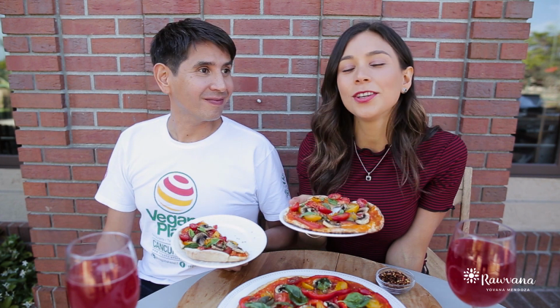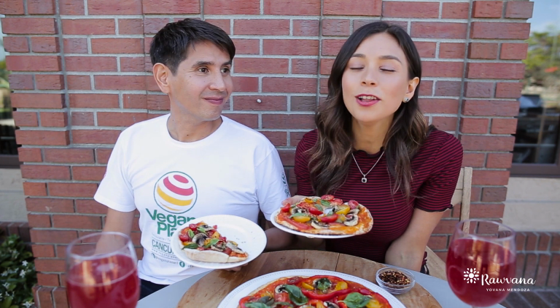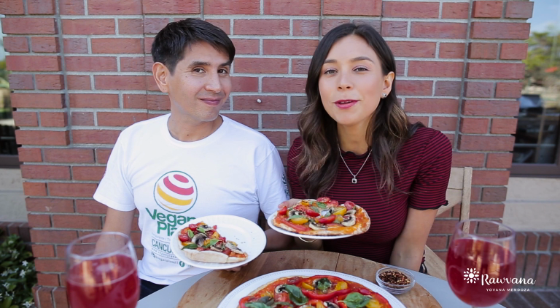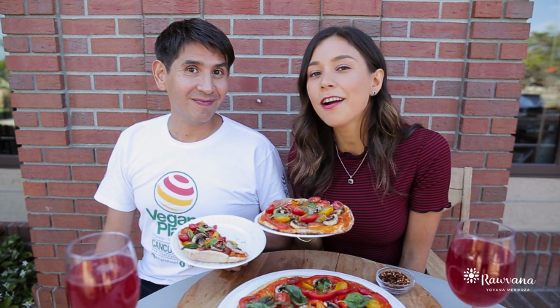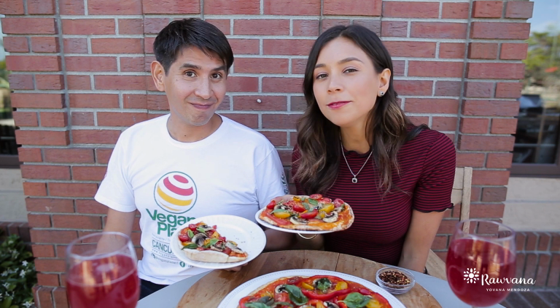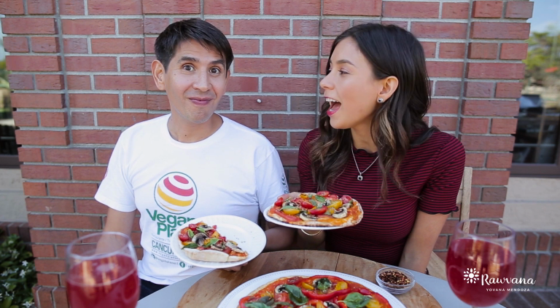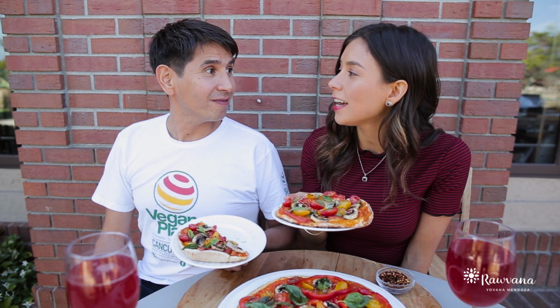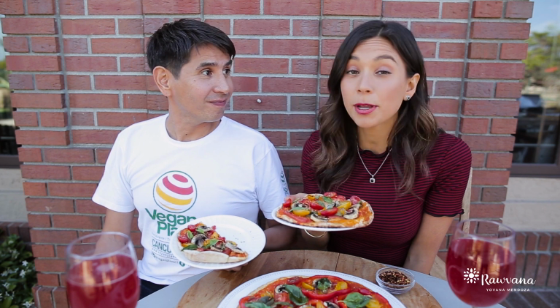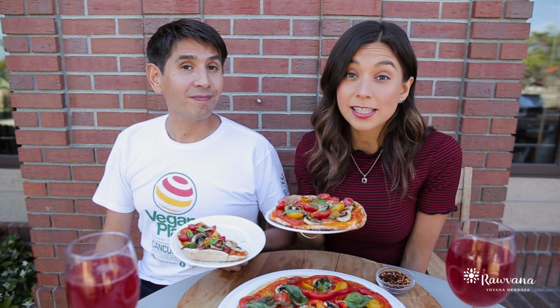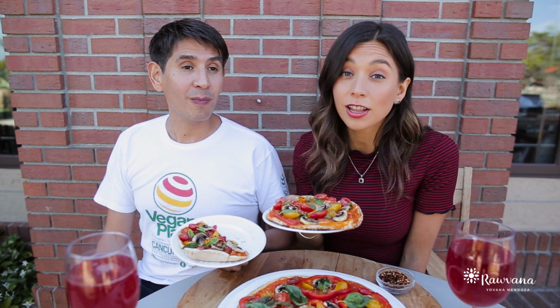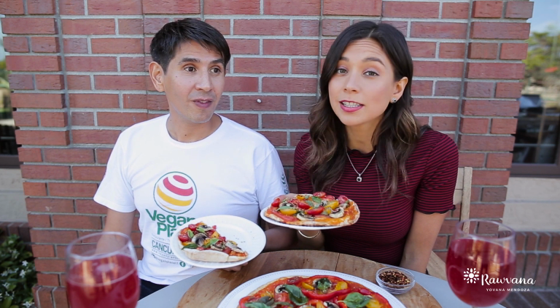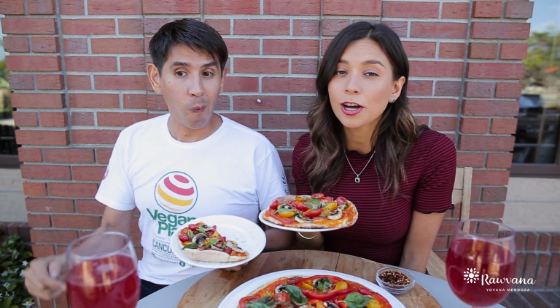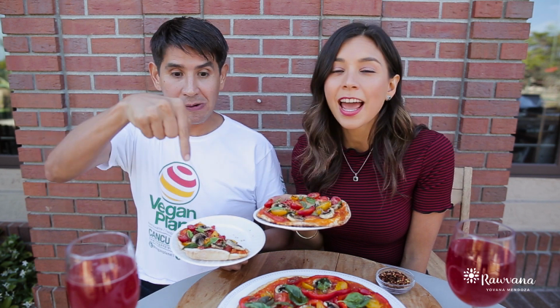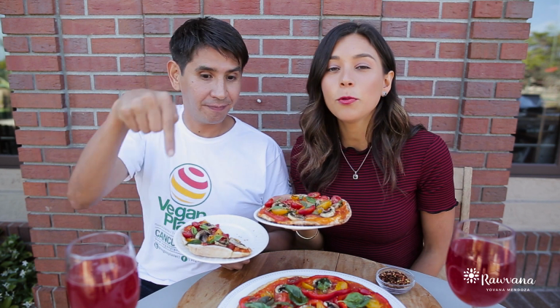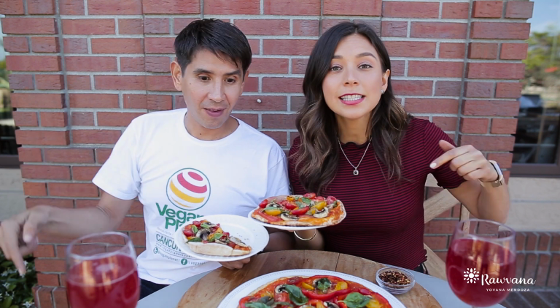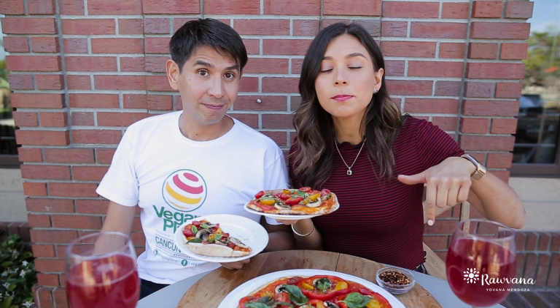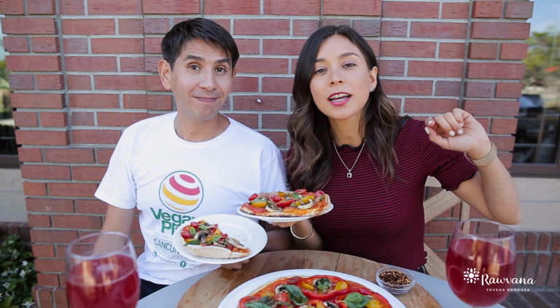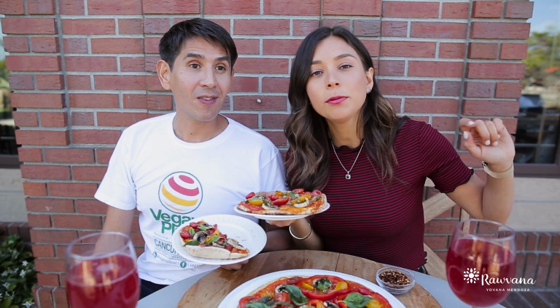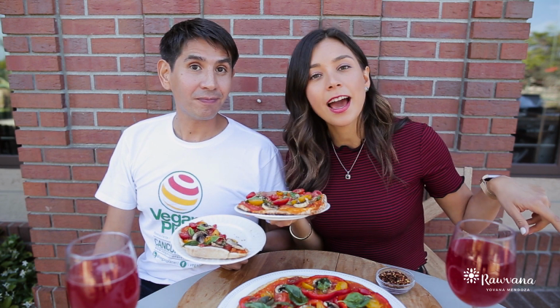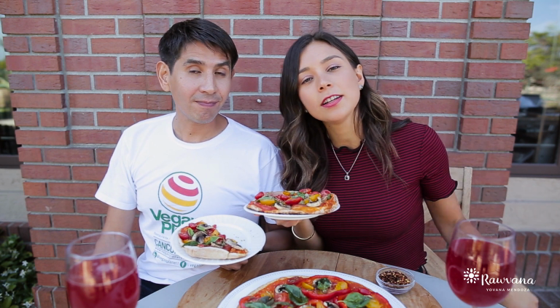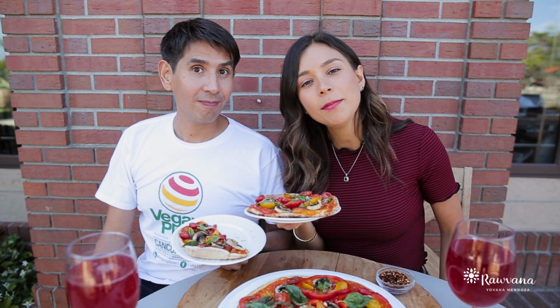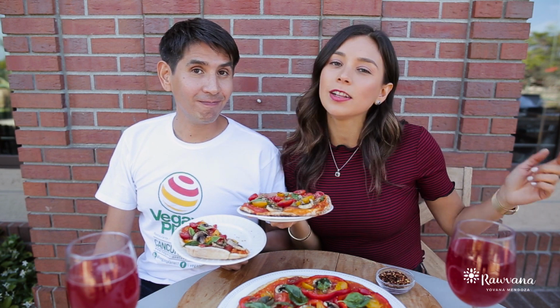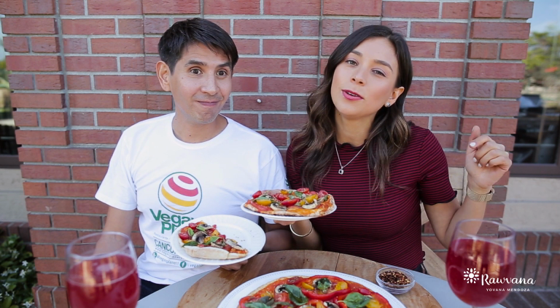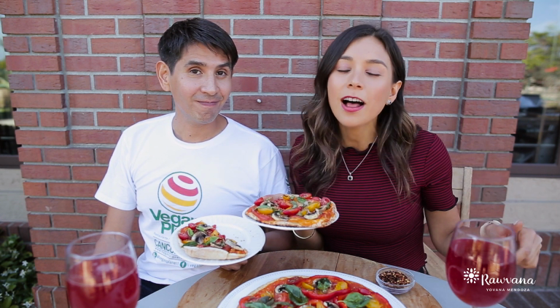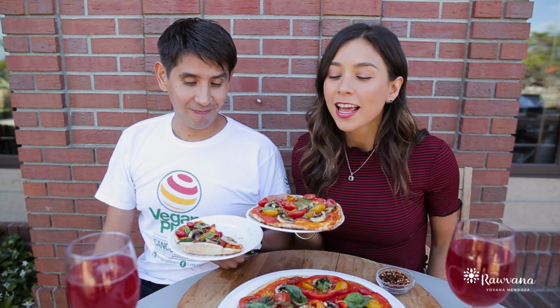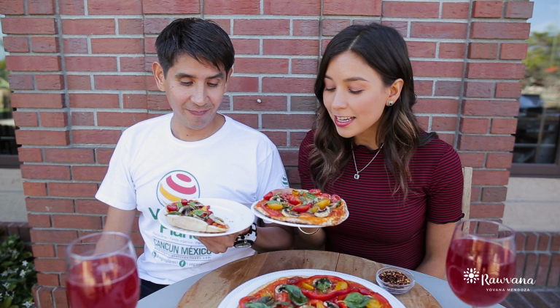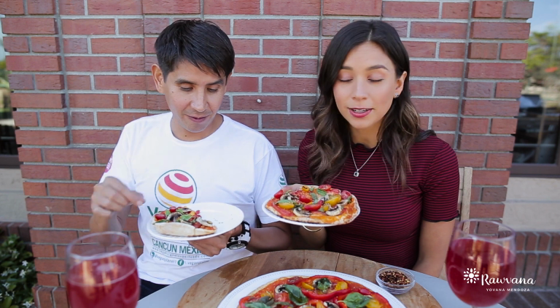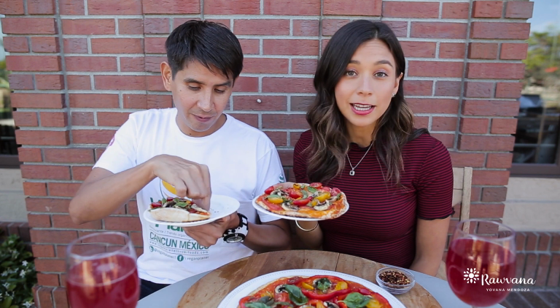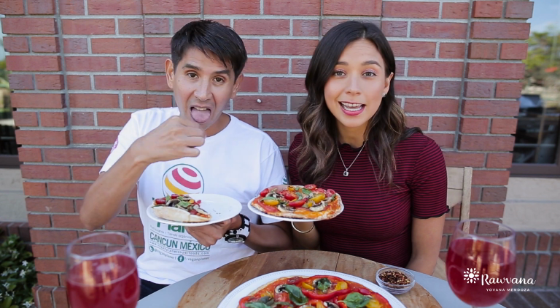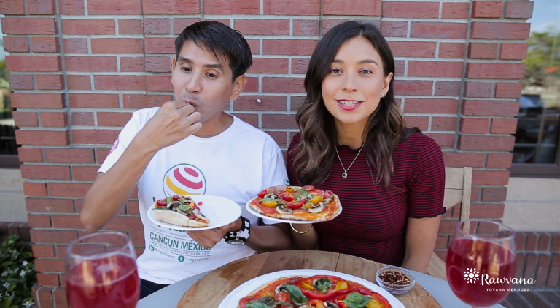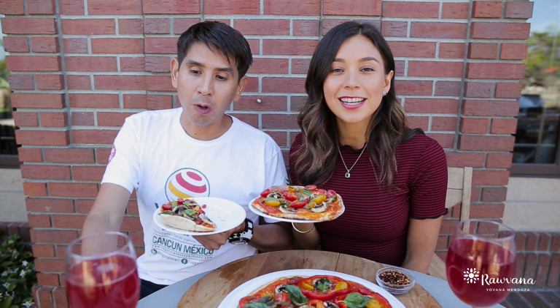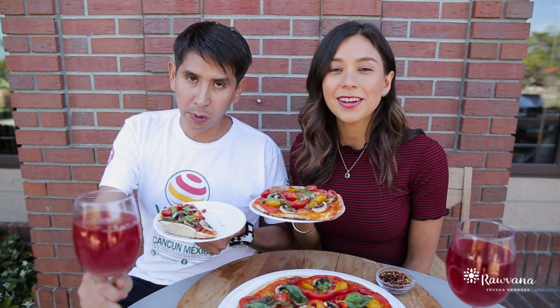You can follow Chef Miguel everywhere at Chef Miguel Bautista — I'll leave all of his links below. And if you want a detailed recipe, check out the blog at Ravonna.com, I'll leave the link below as well. We're going to go eat and we'll see you guys in the next video.